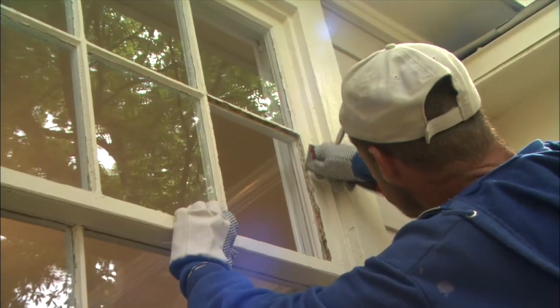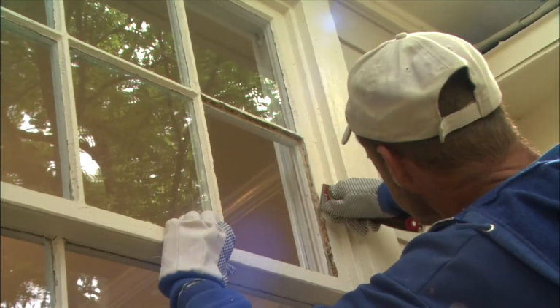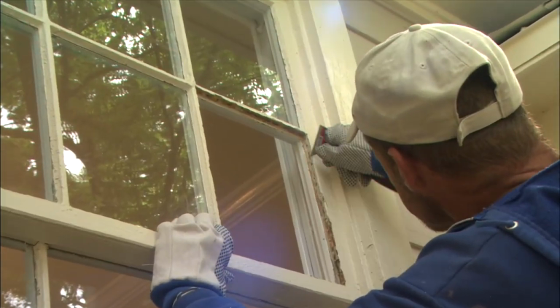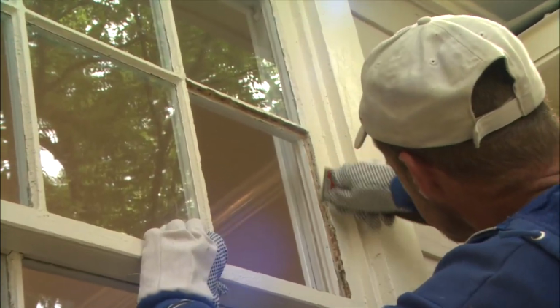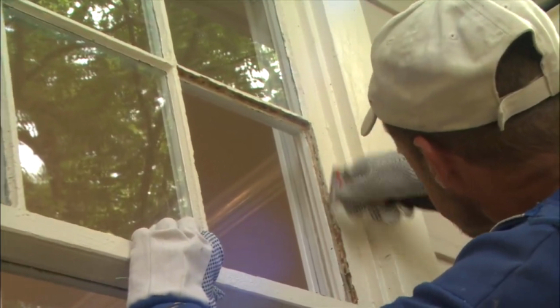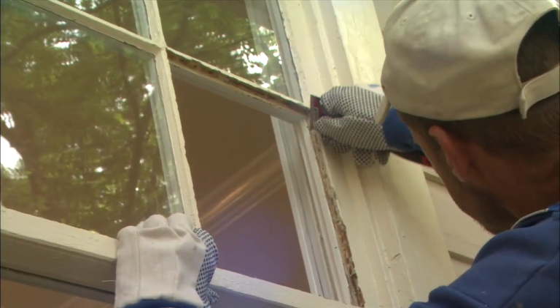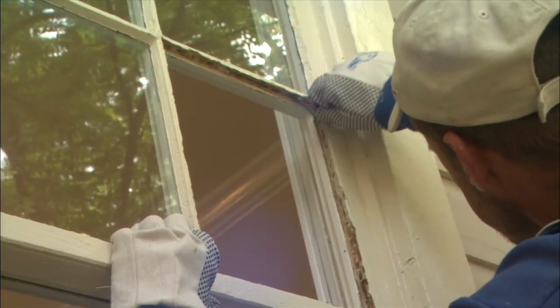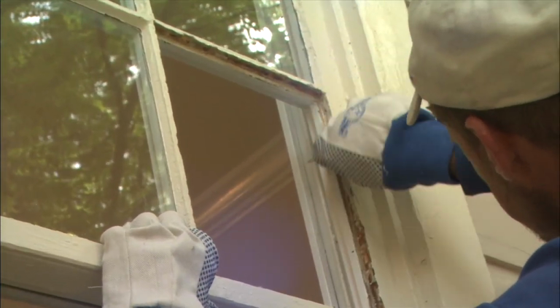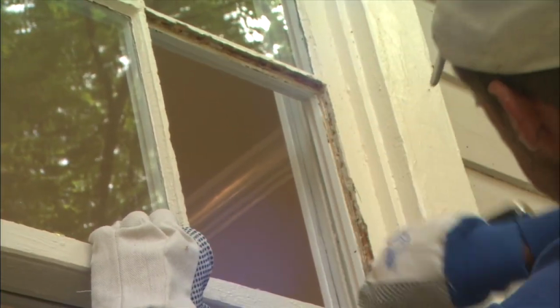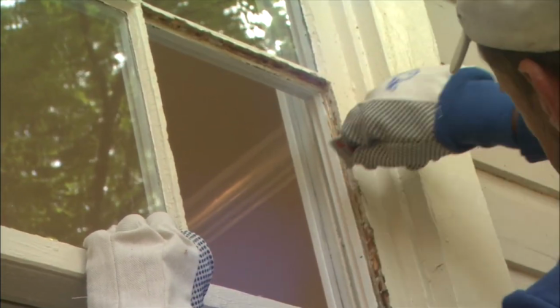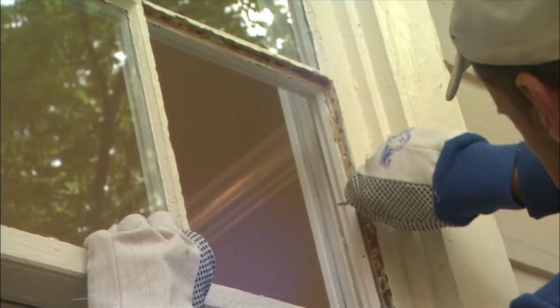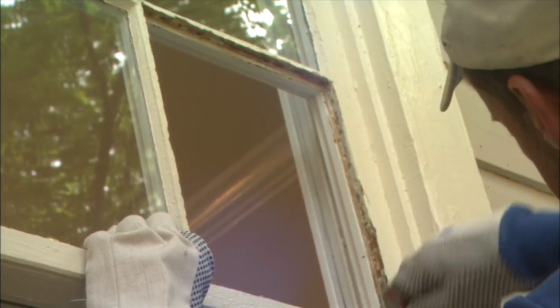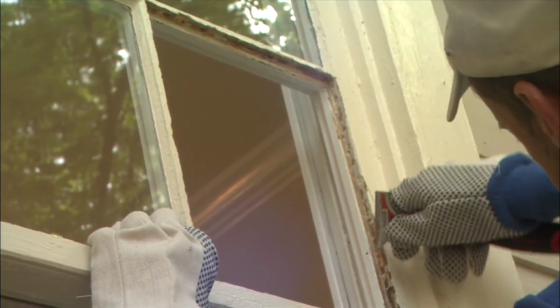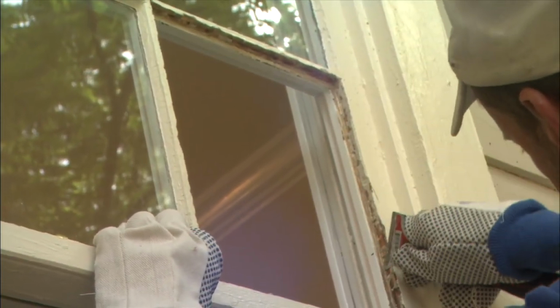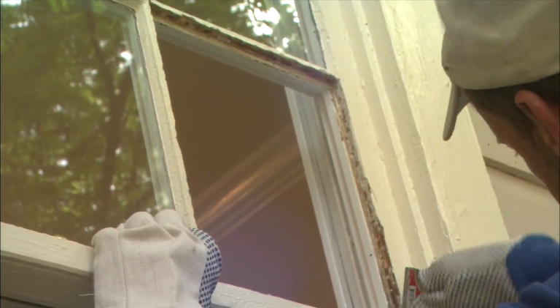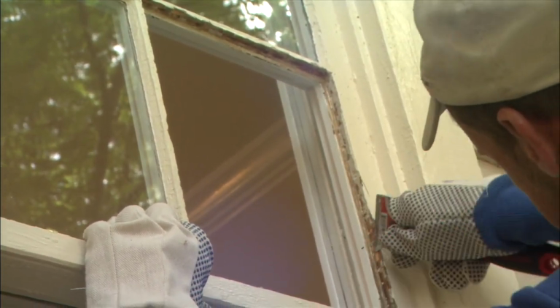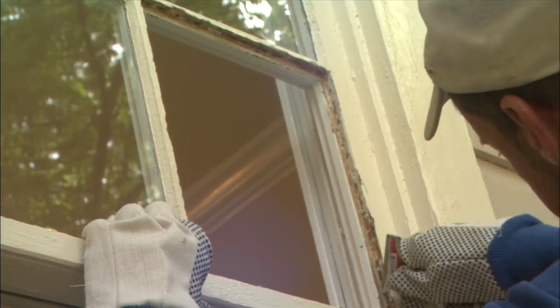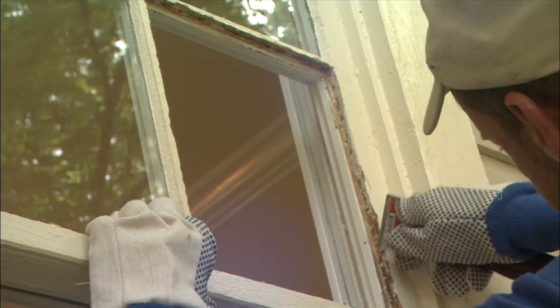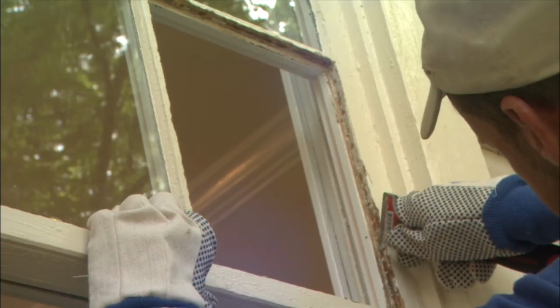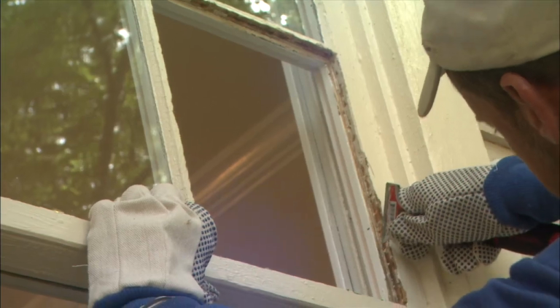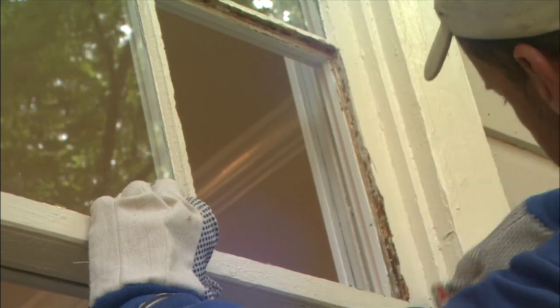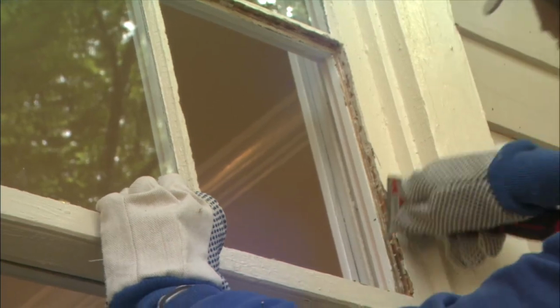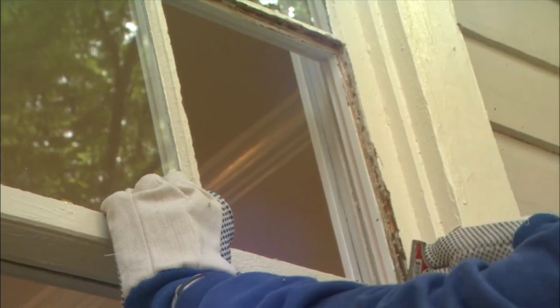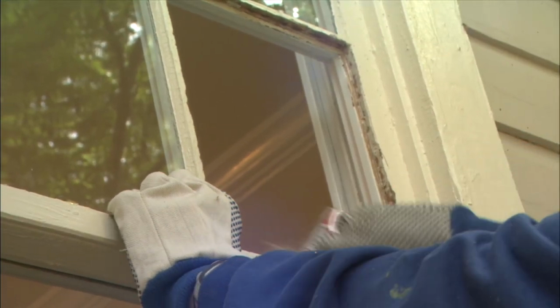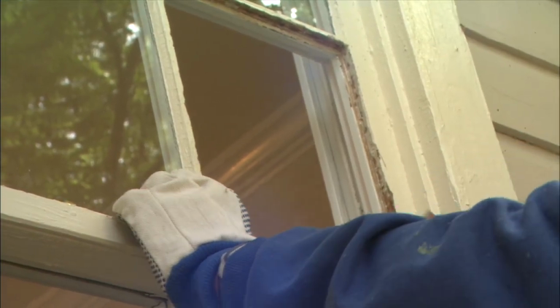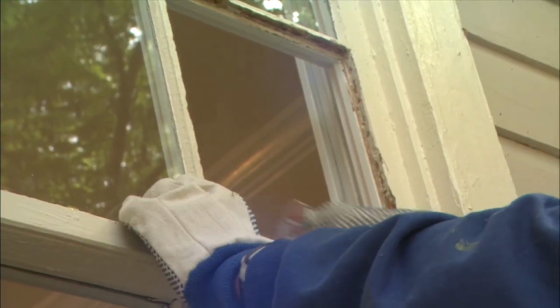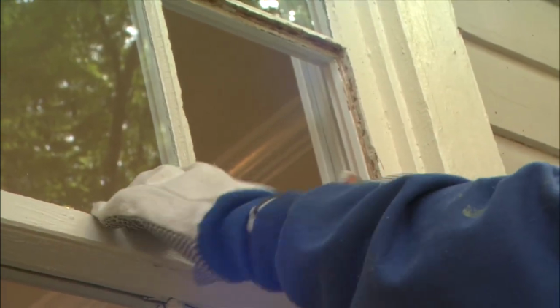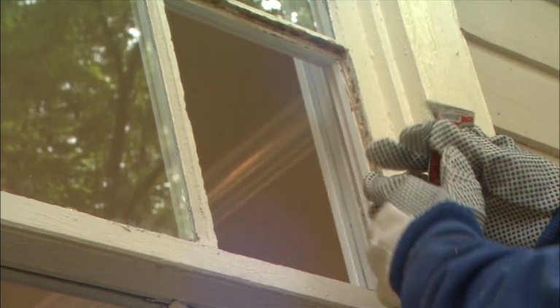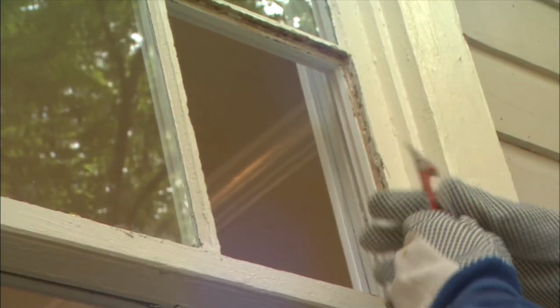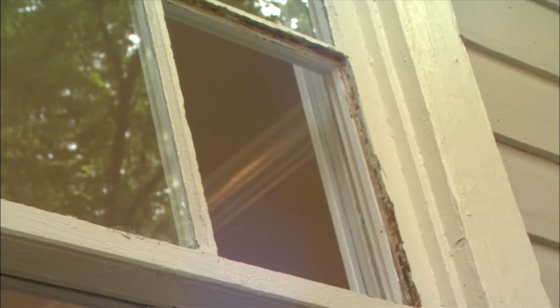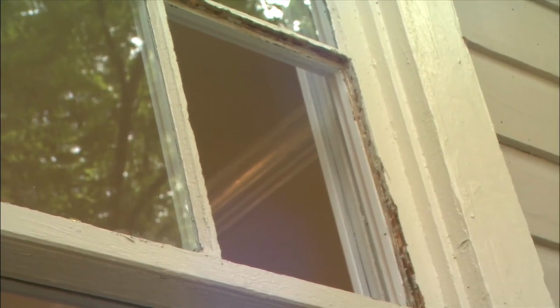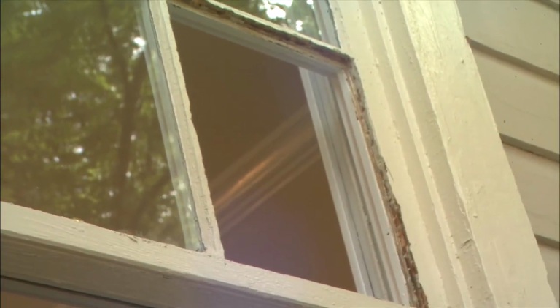Then scrape out the old glazing with a putty knife and measure the opening for the new glass, which should be slightly smaller than the opening so it fits easily.